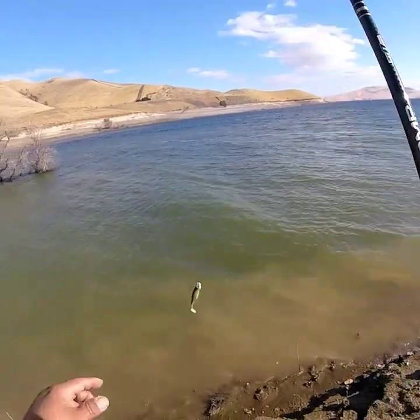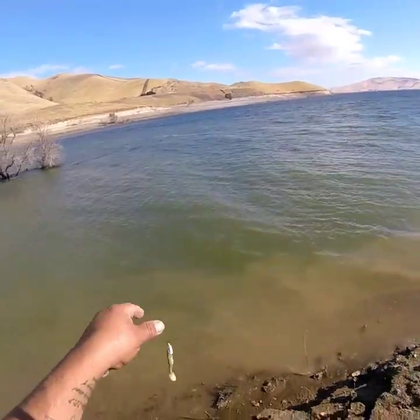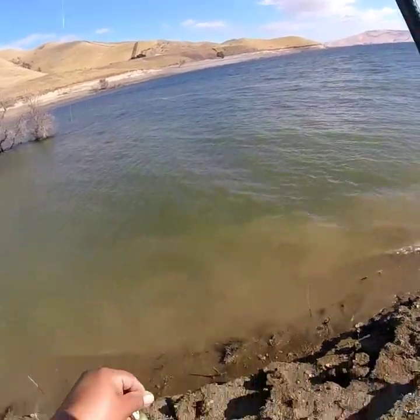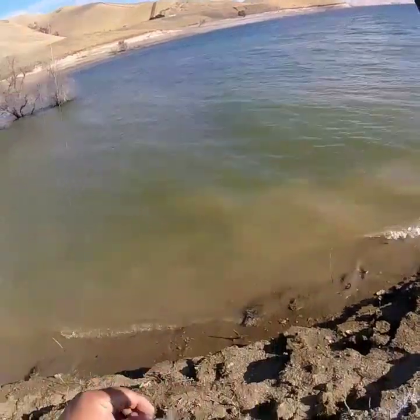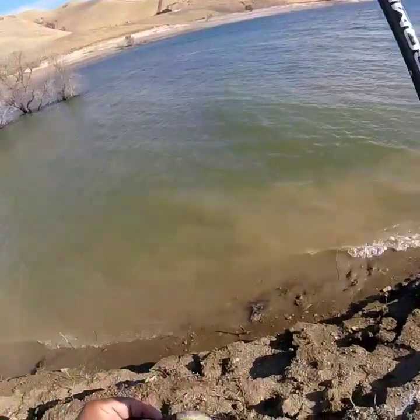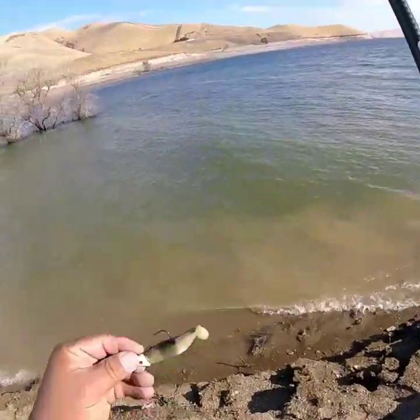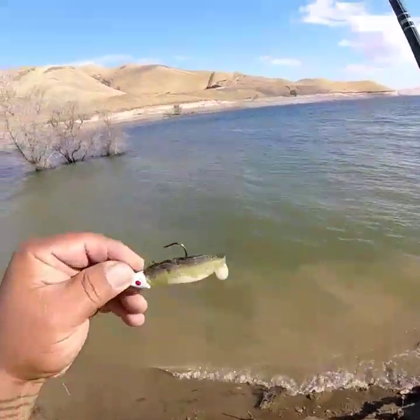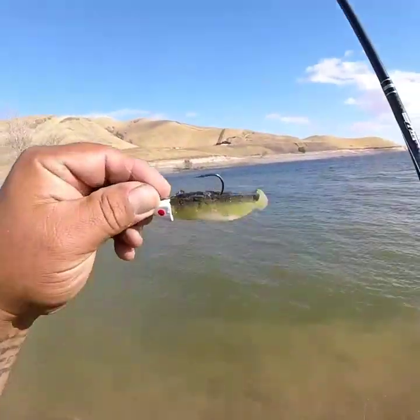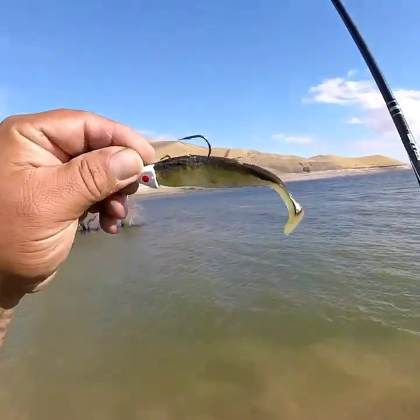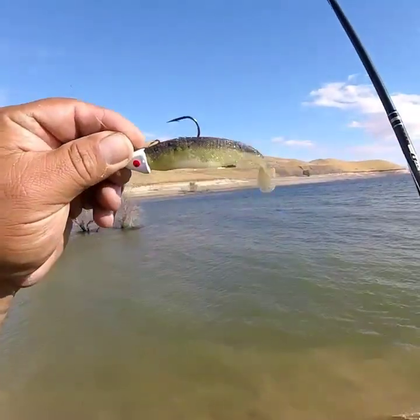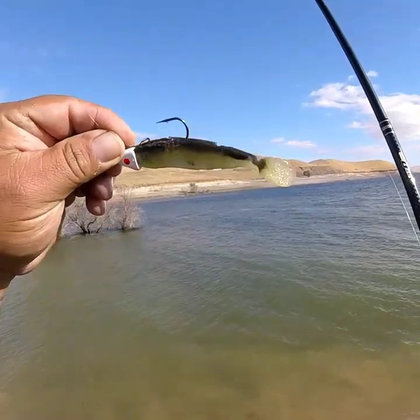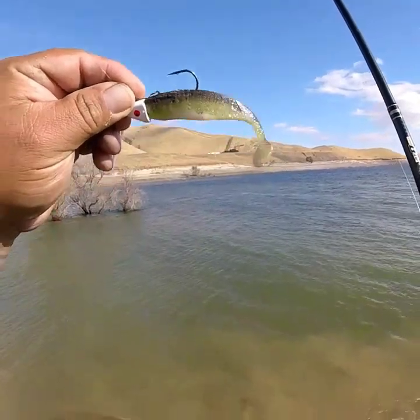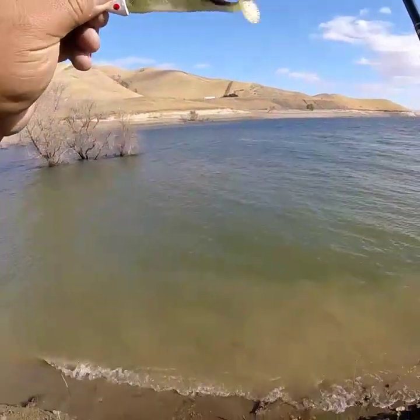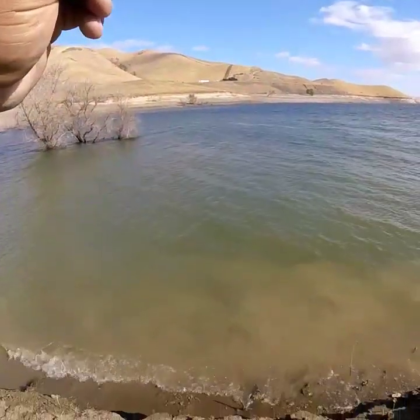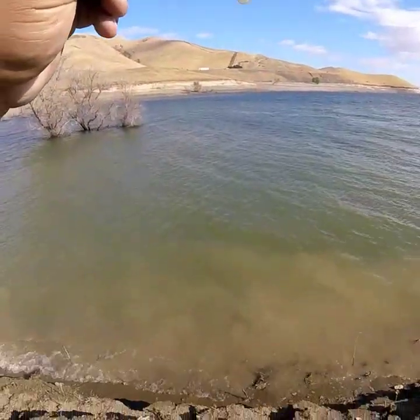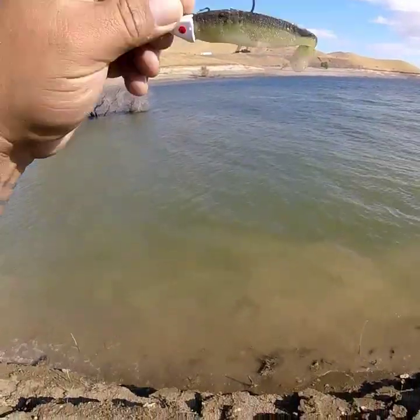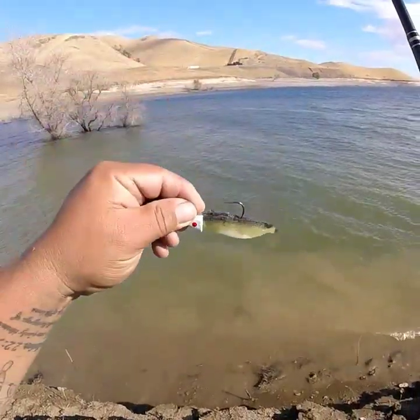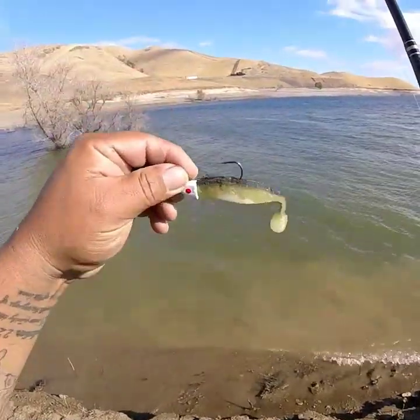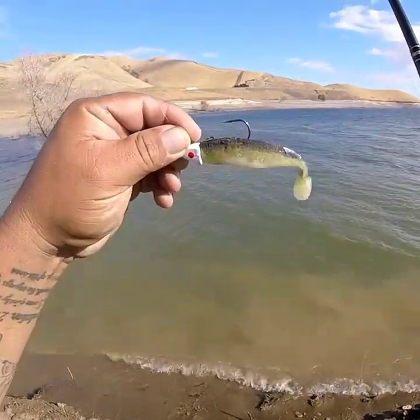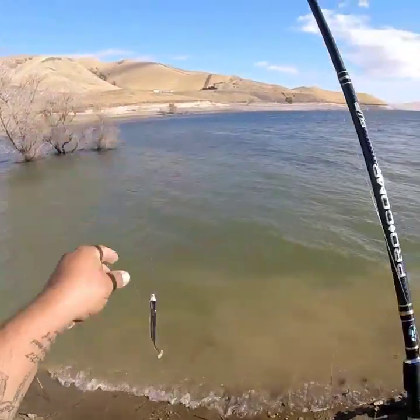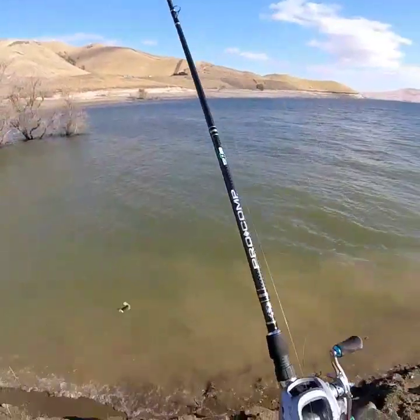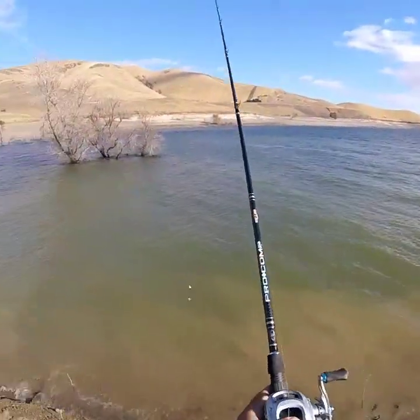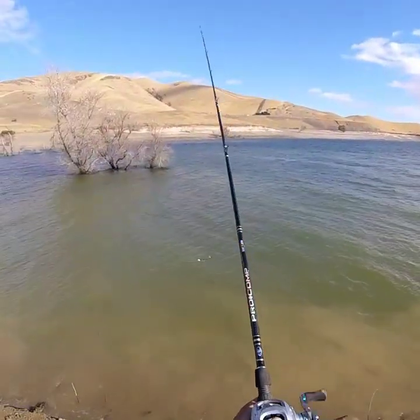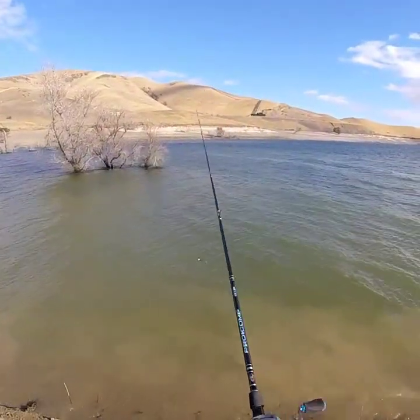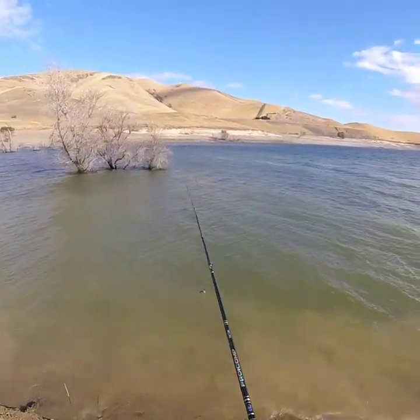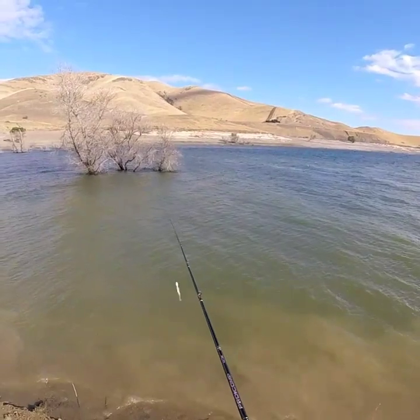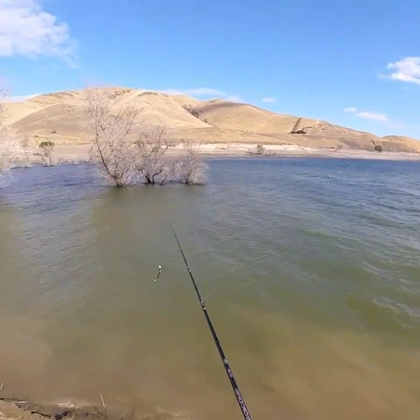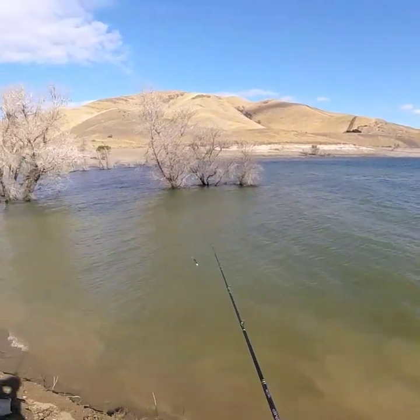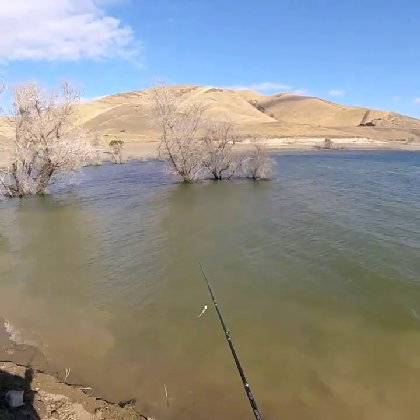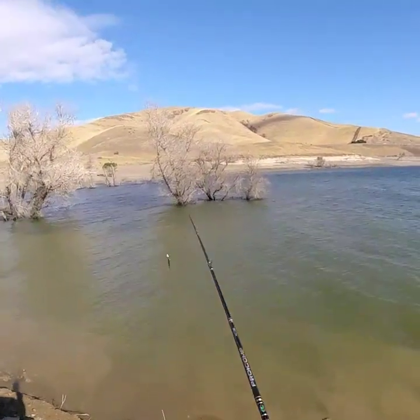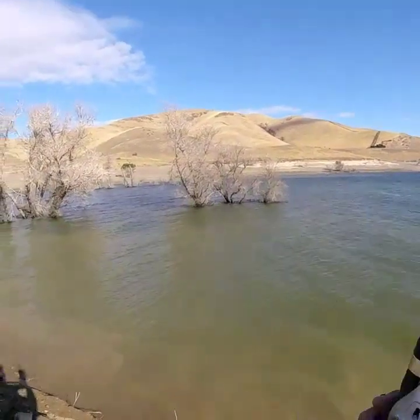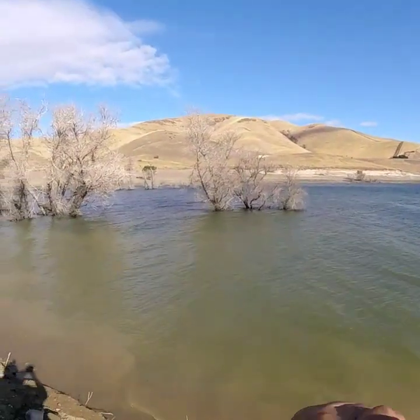Today I'm tossing around this little swimbait, see what happens. A little windy out here.